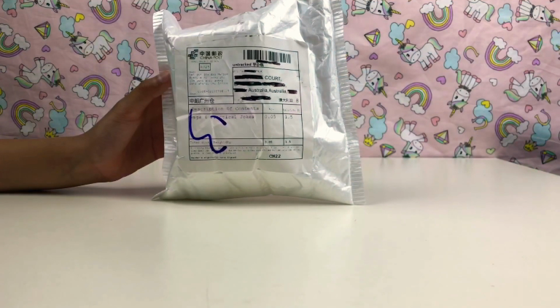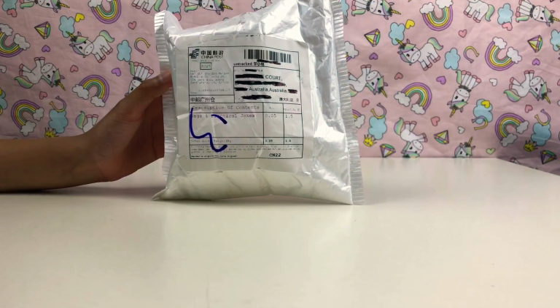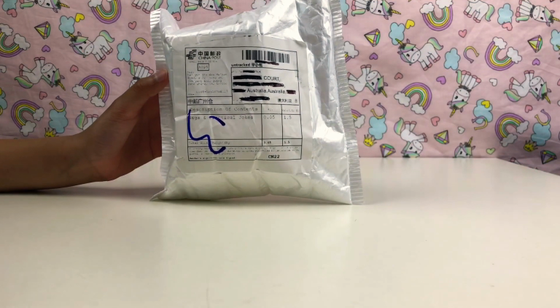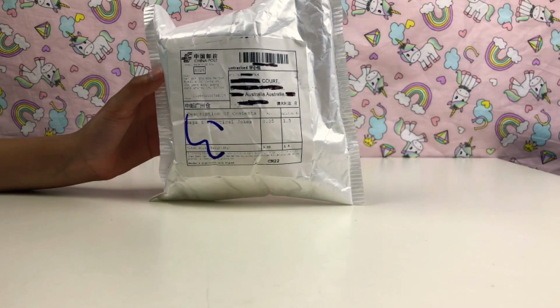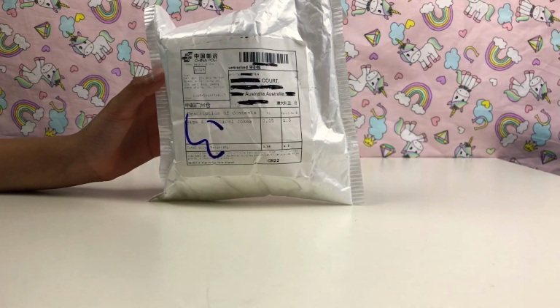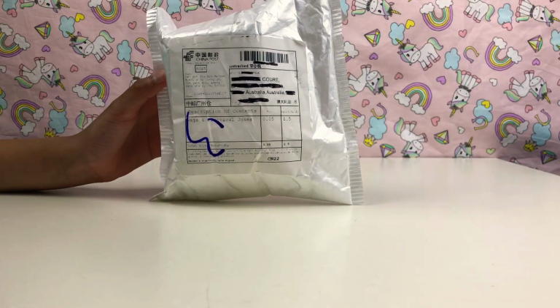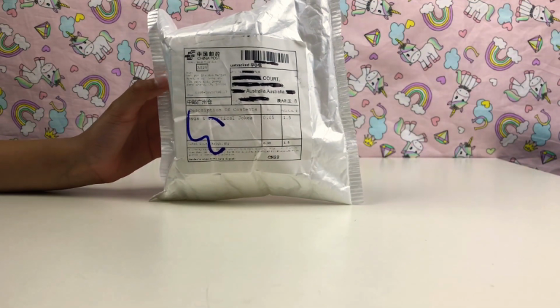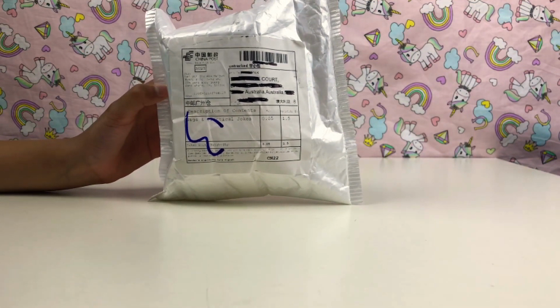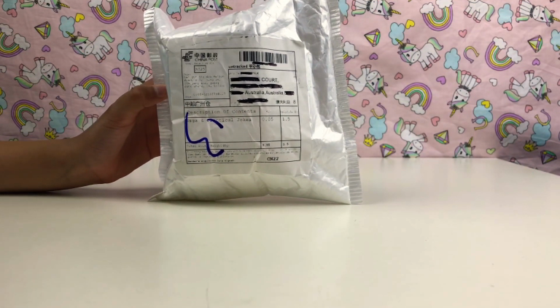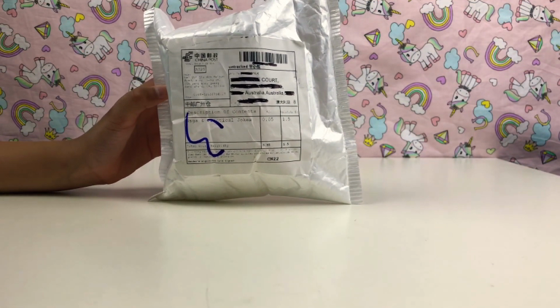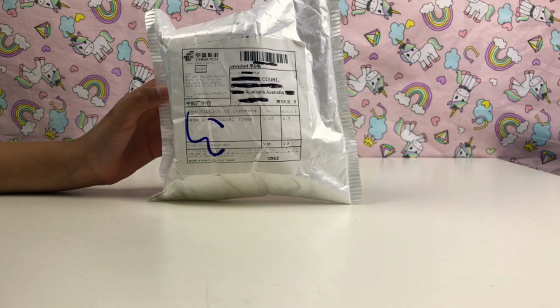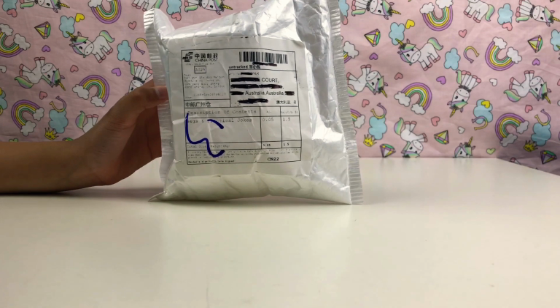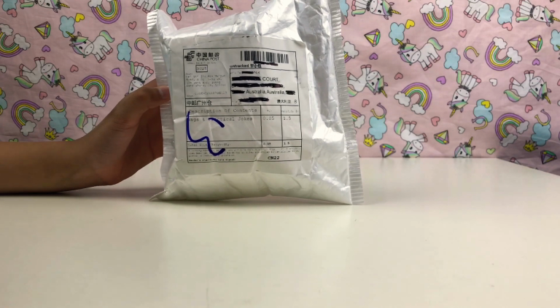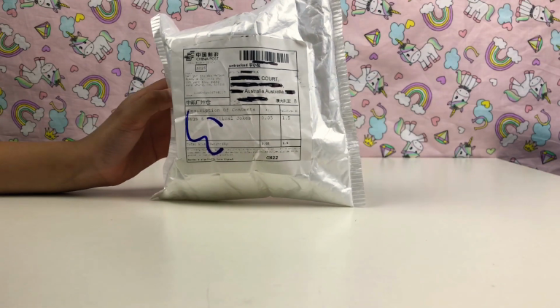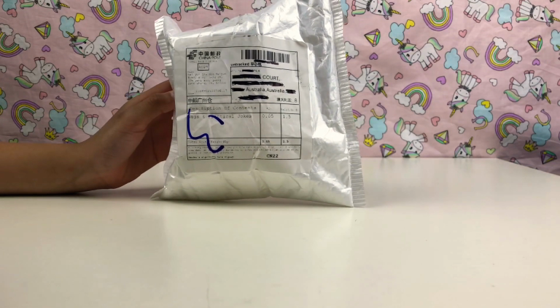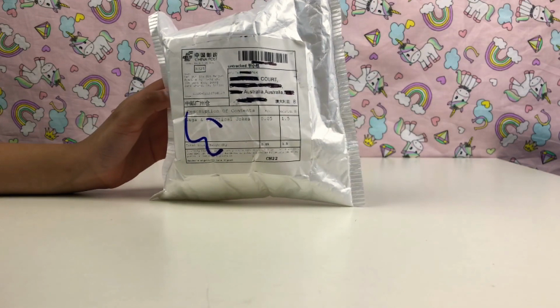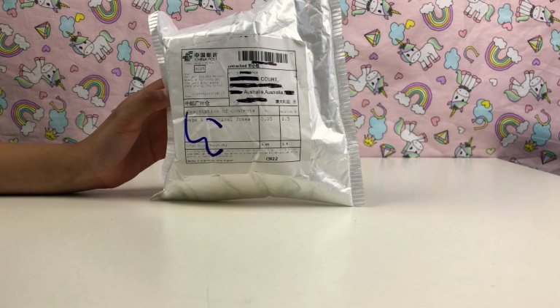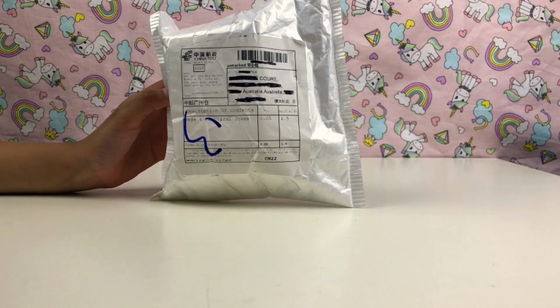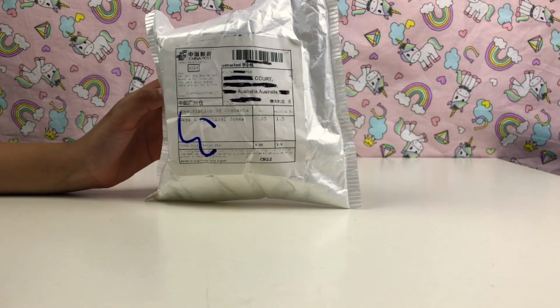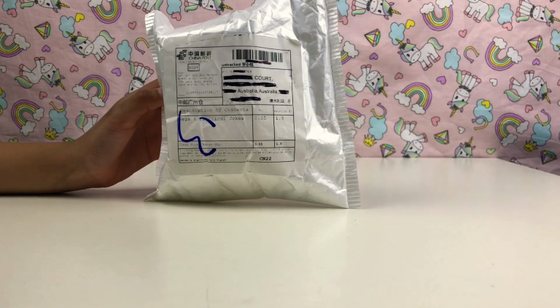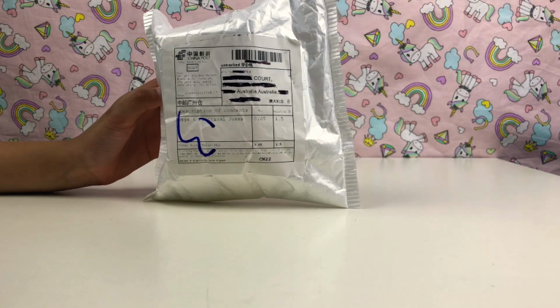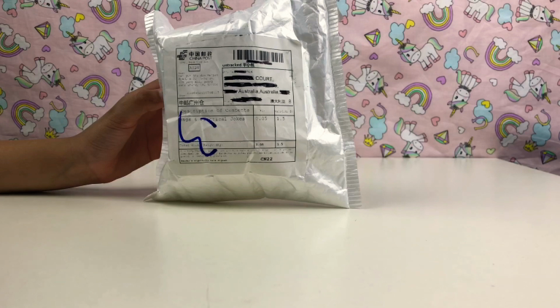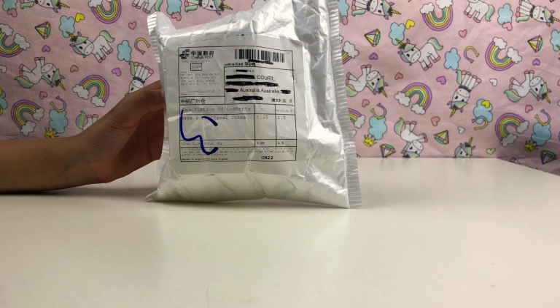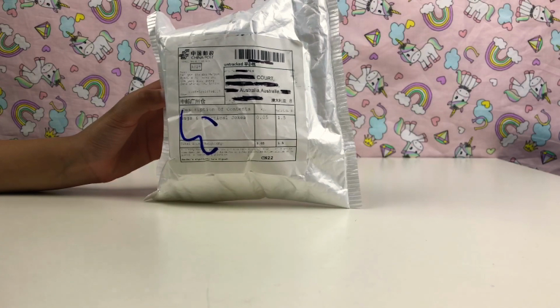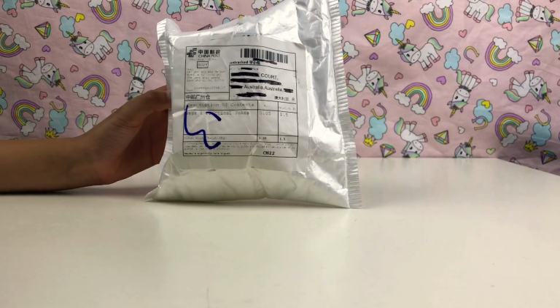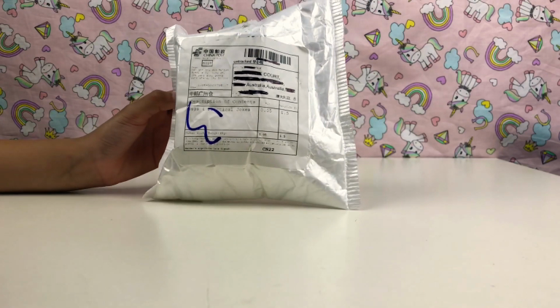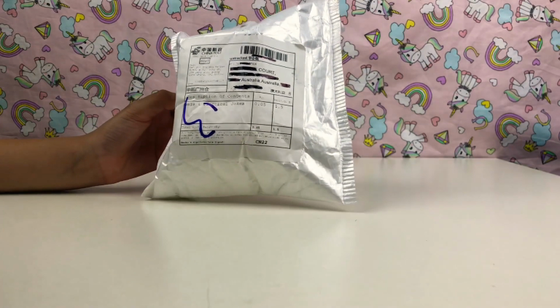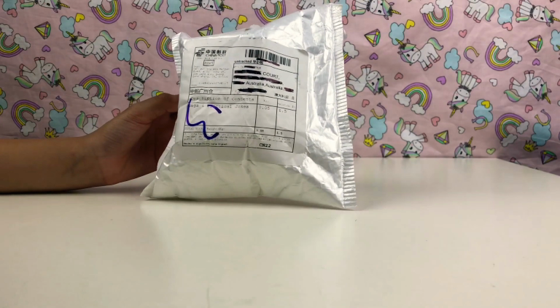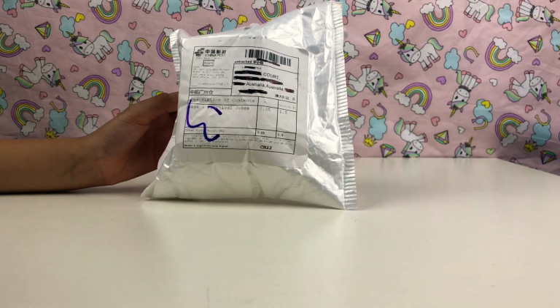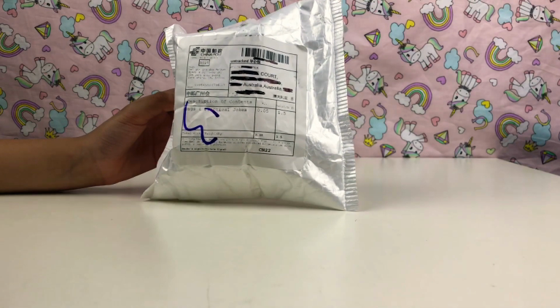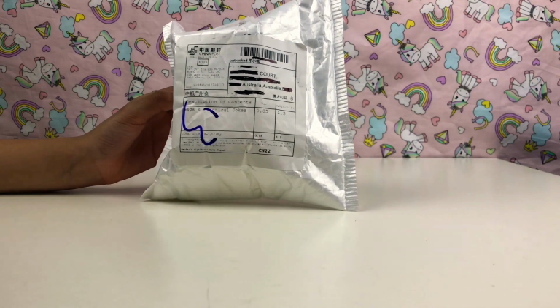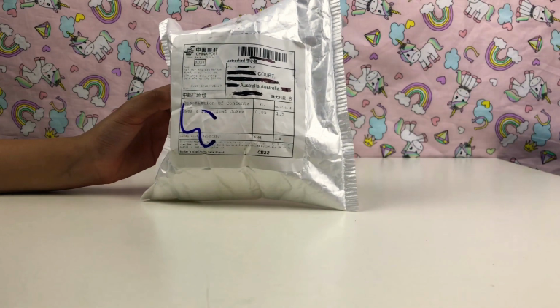Hi guys, it's Eevee Cutiepie, and today we got this squishy package — it's our first one that came in. I'm here with my mum. Hi guys! So this is the first one we got, and there's also more coming.